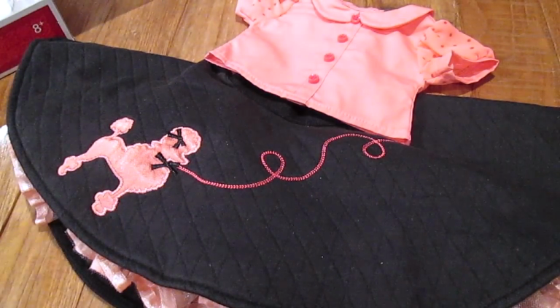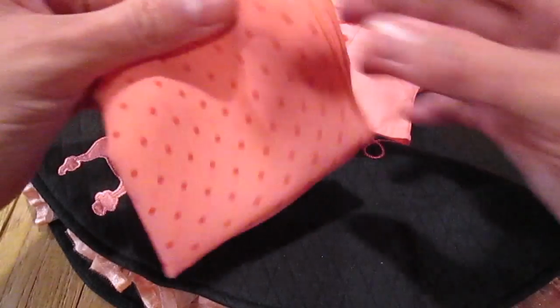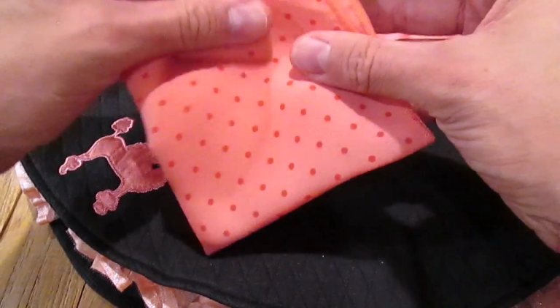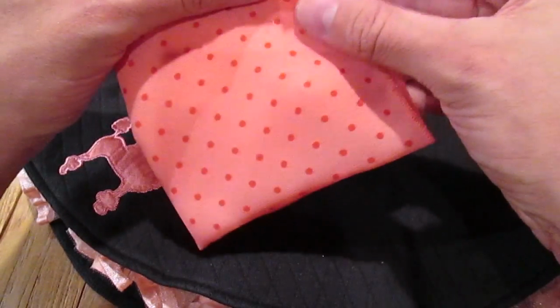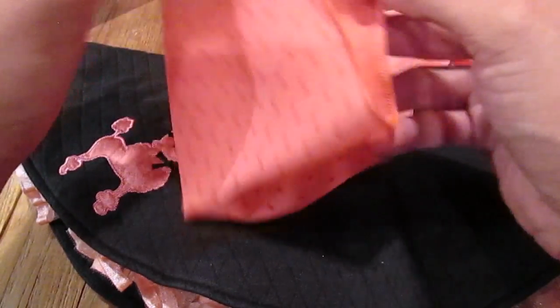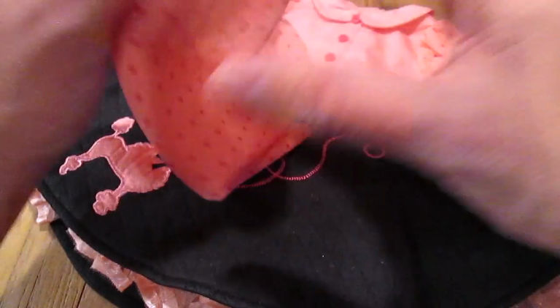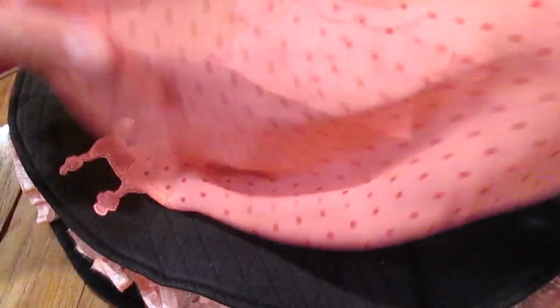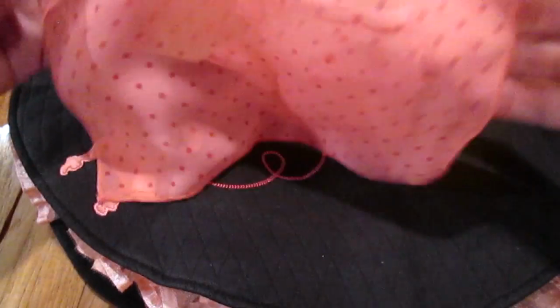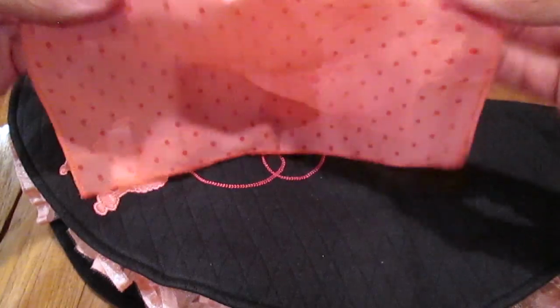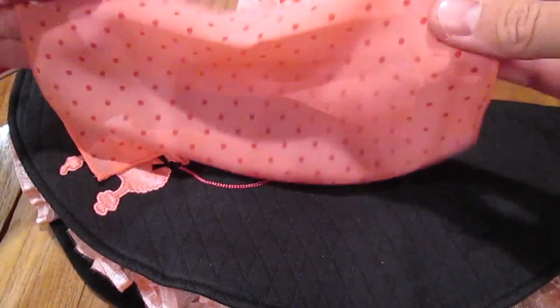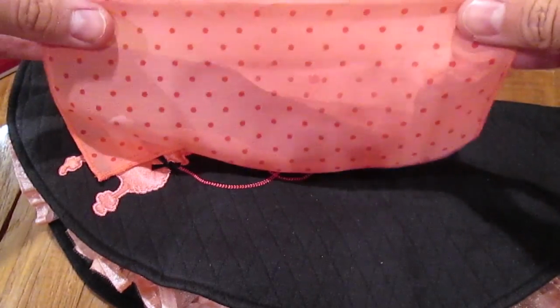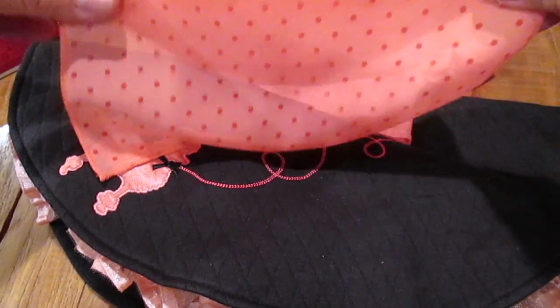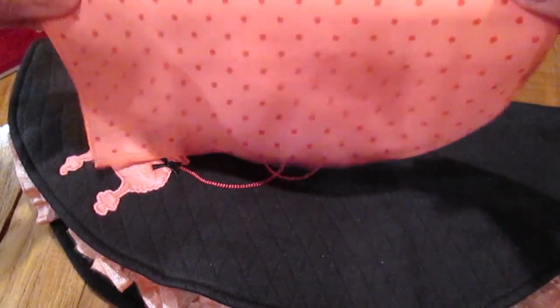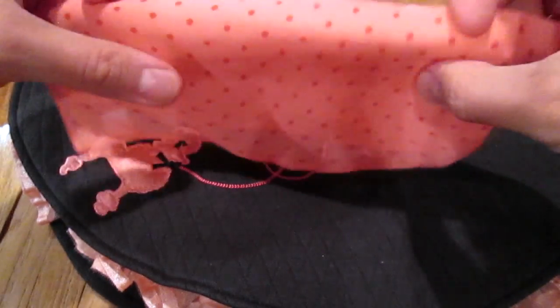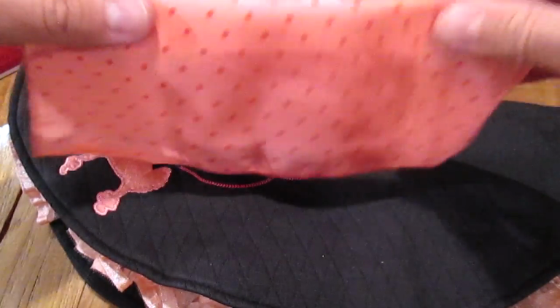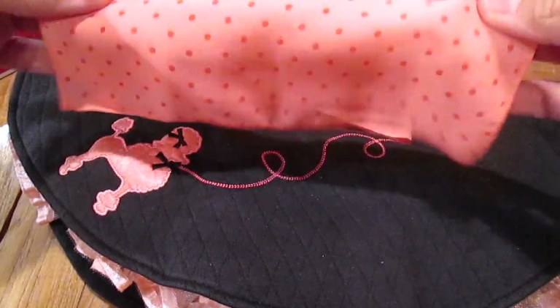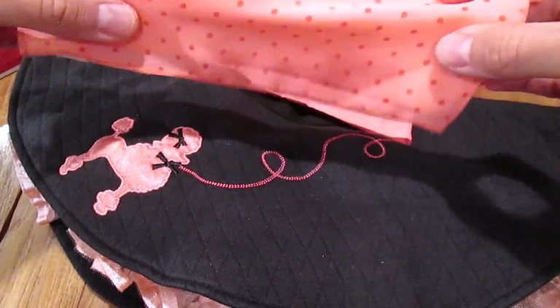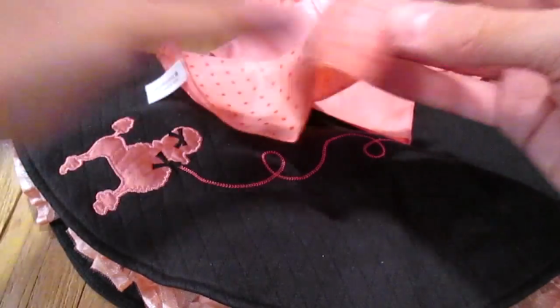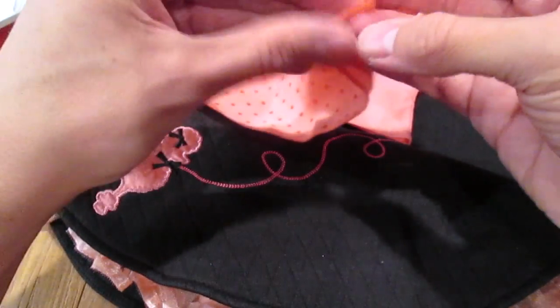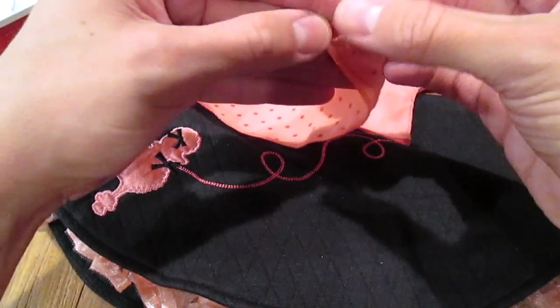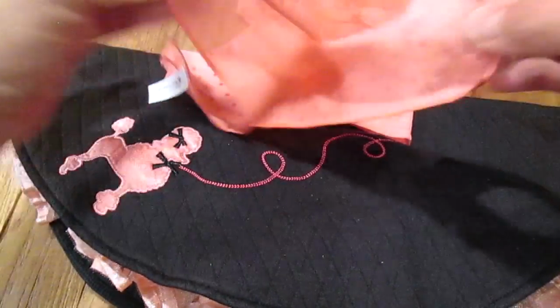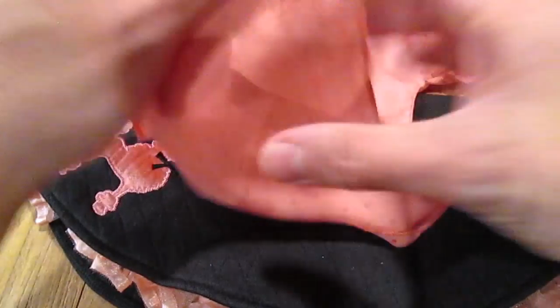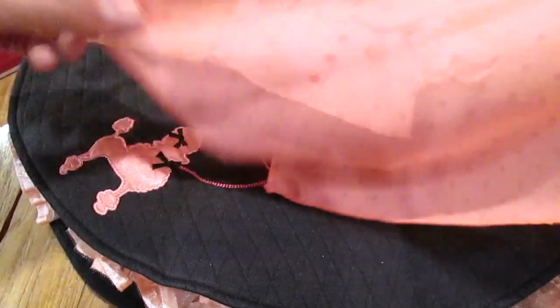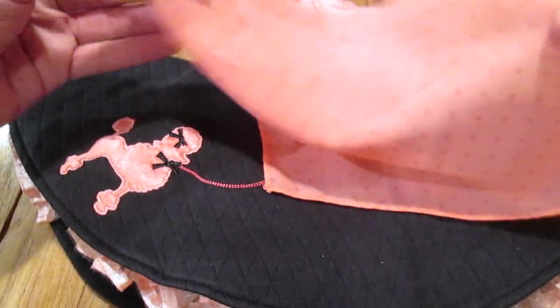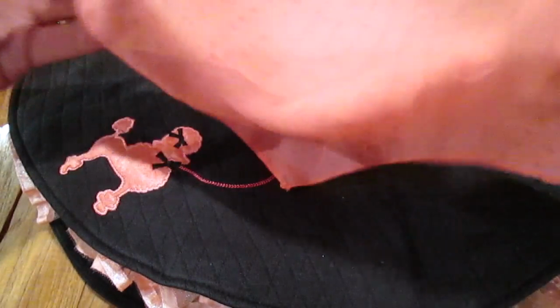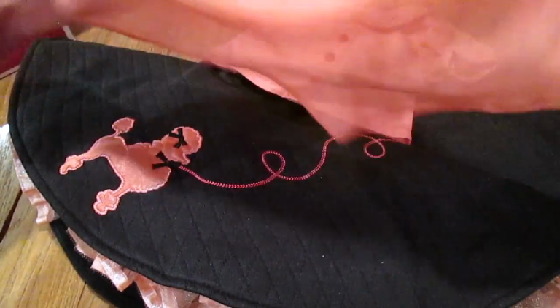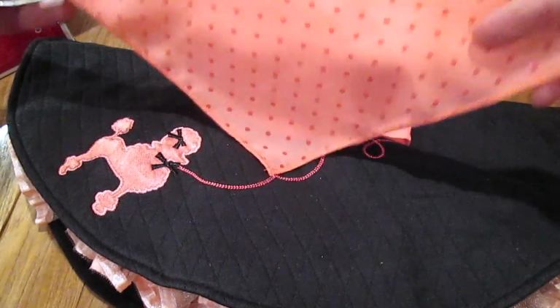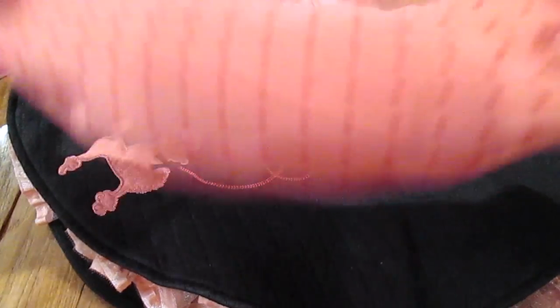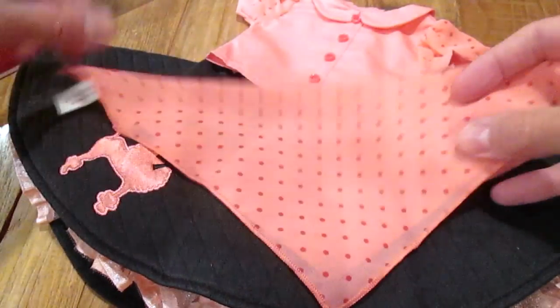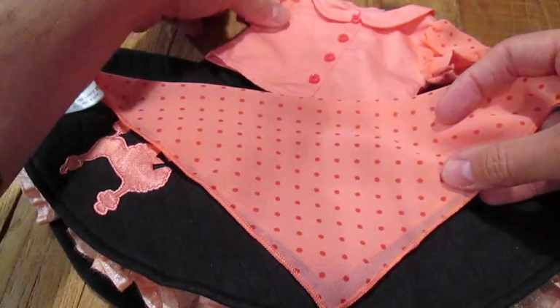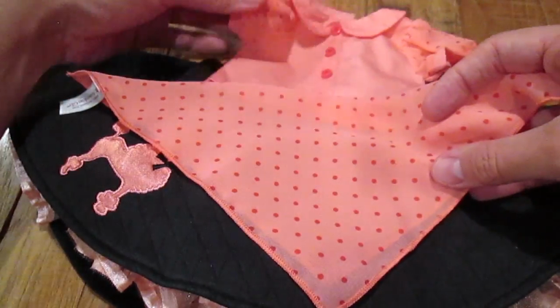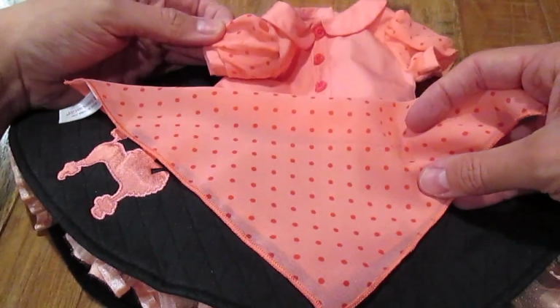It also comes with this hair tie scarf — it's just a little hair piece that you put in and you can tie. It matches the sleeves.